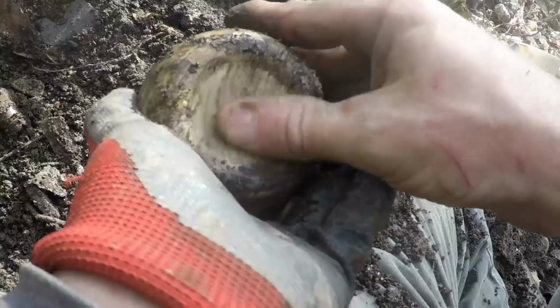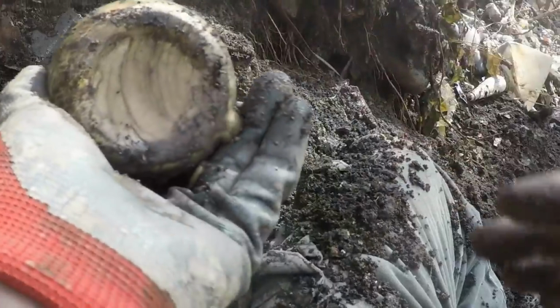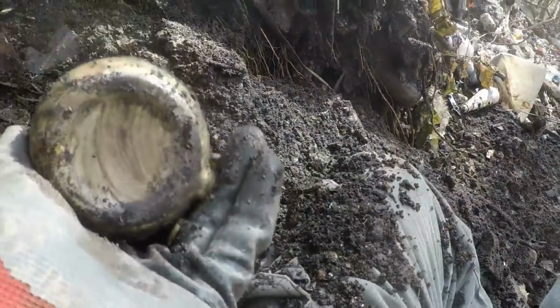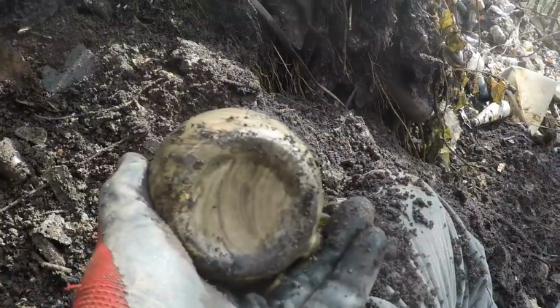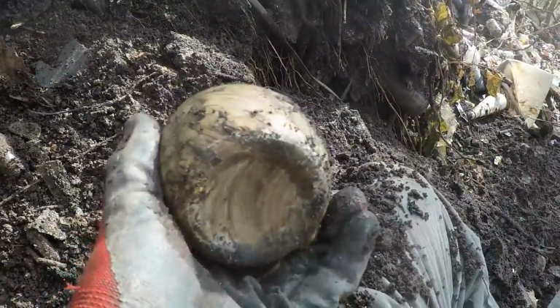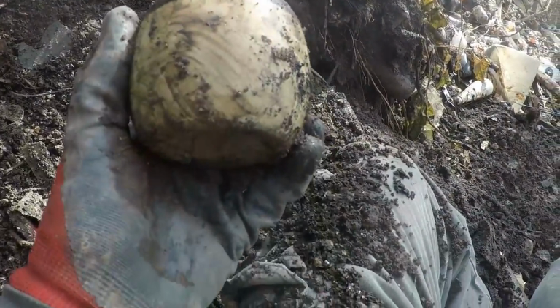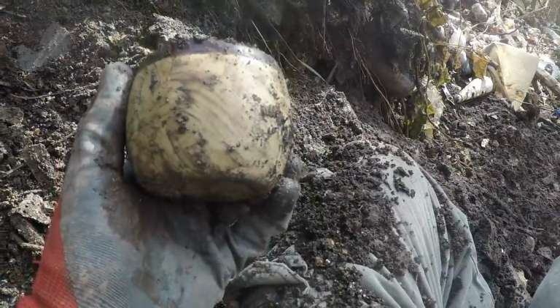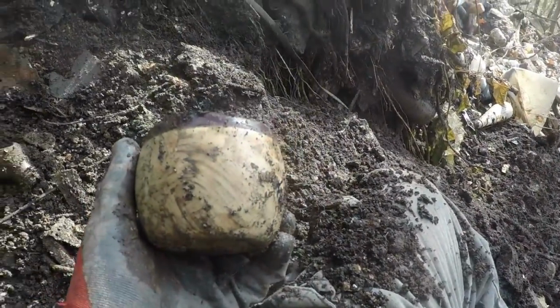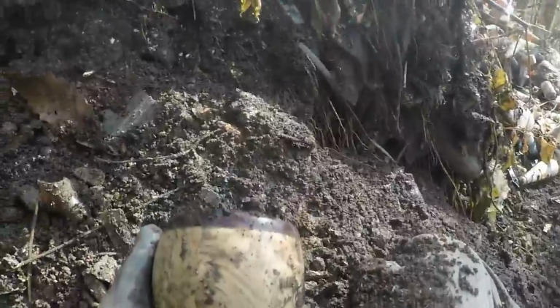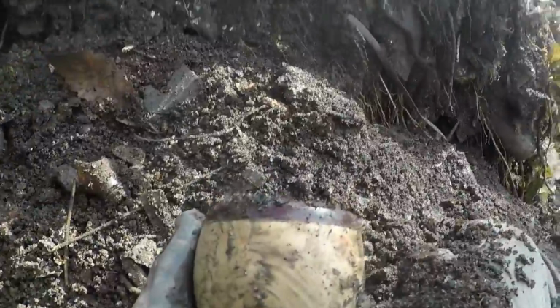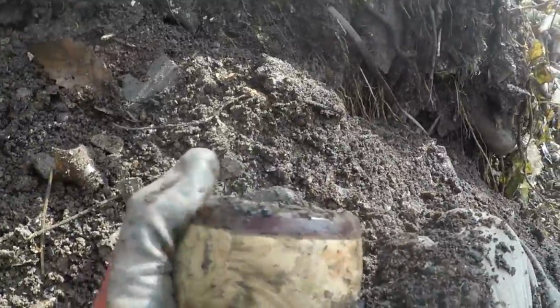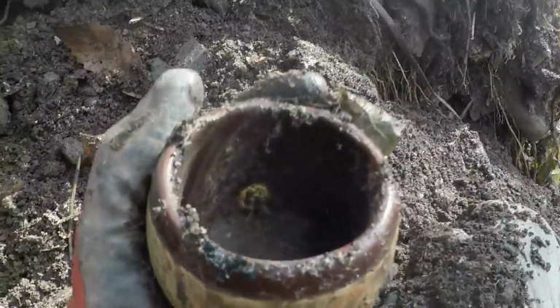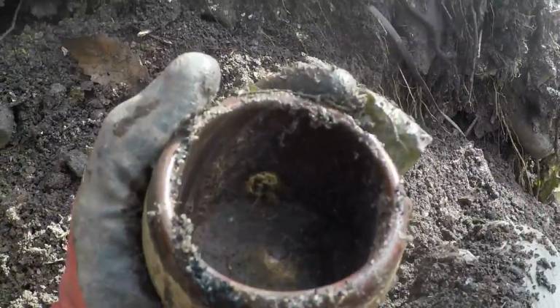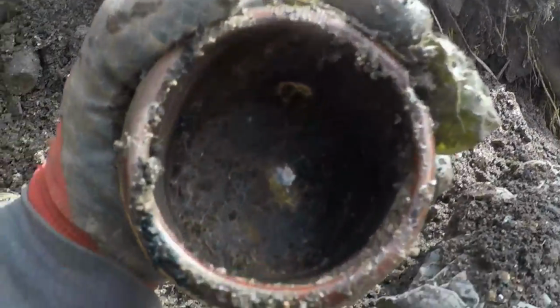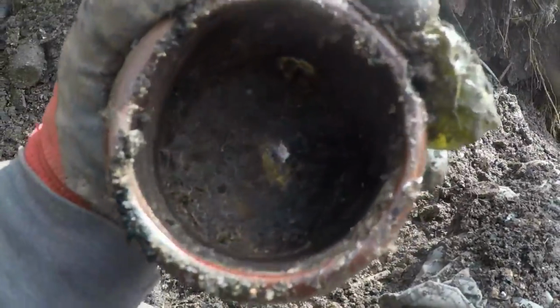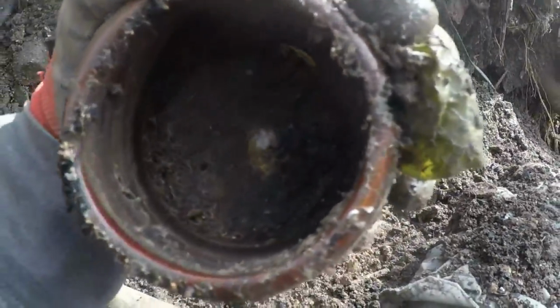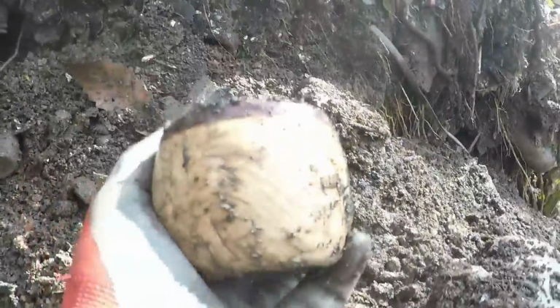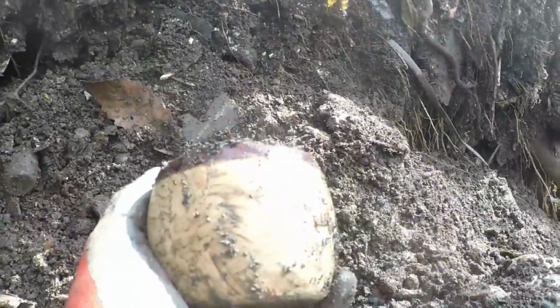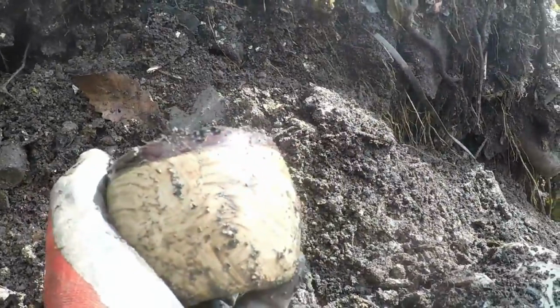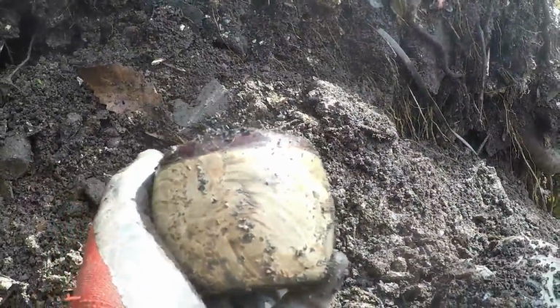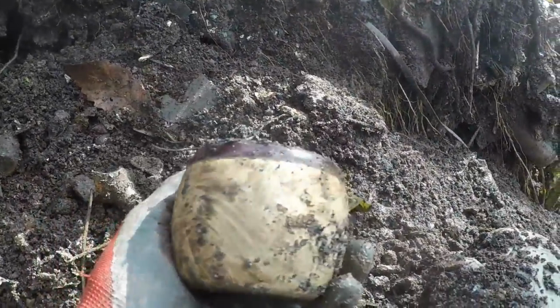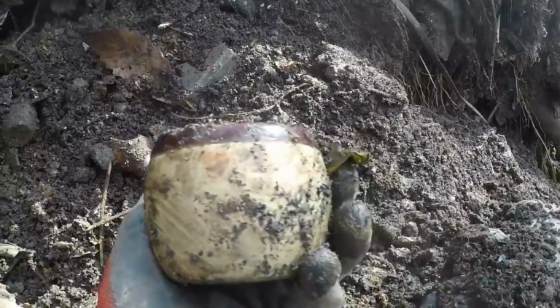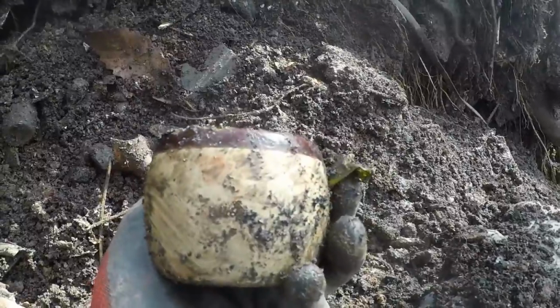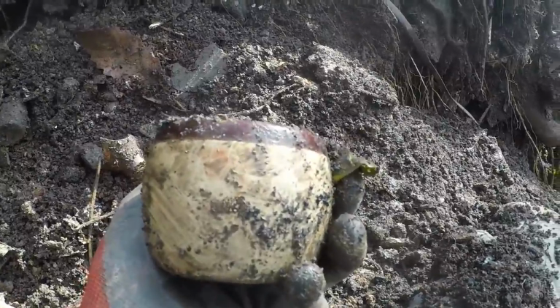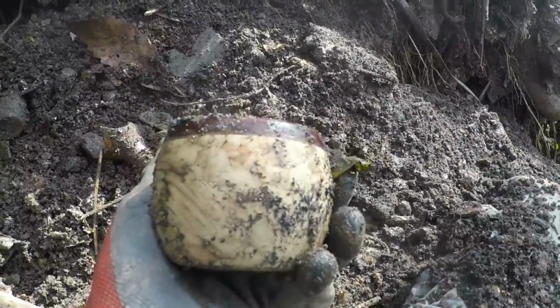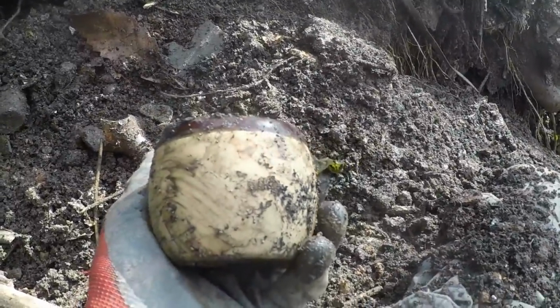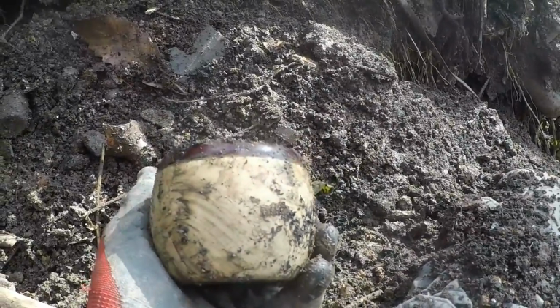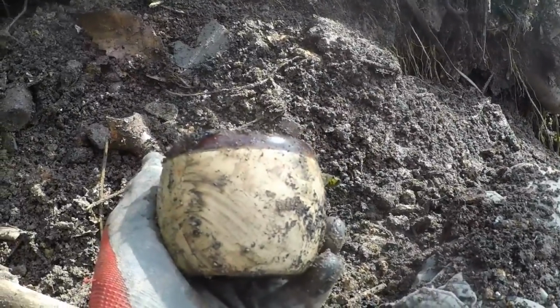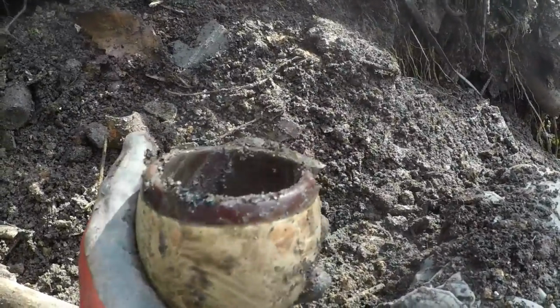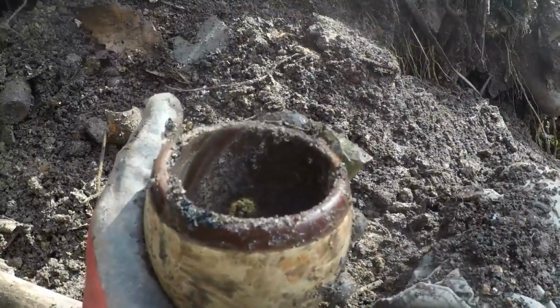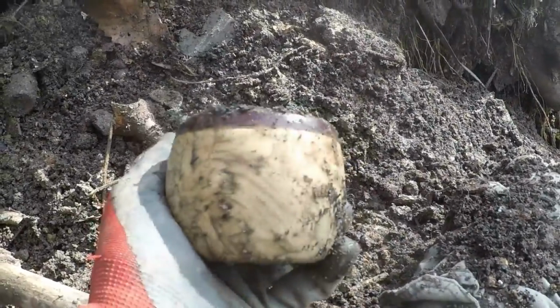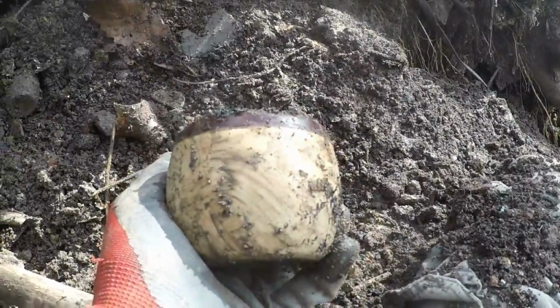It just didn't have any markings on the bottom, but it's a little piece of standware. That'll clean up nice. It's brown on the inside — it's like glaze, it's perfect. Little crock-like thing.